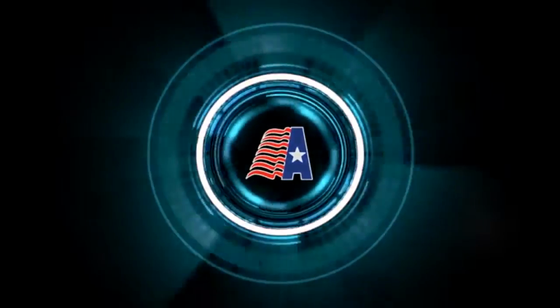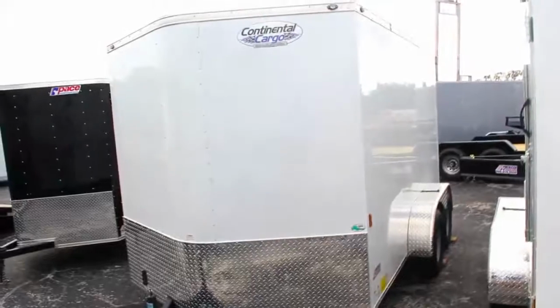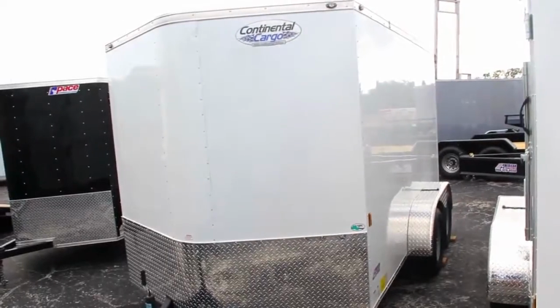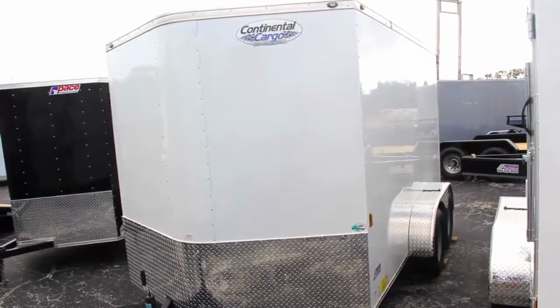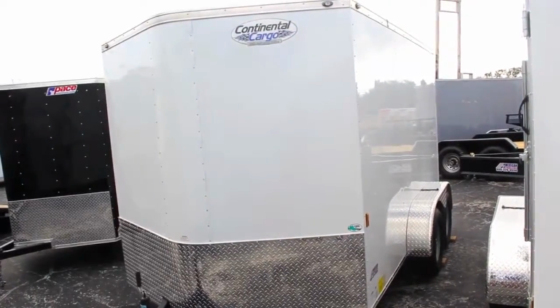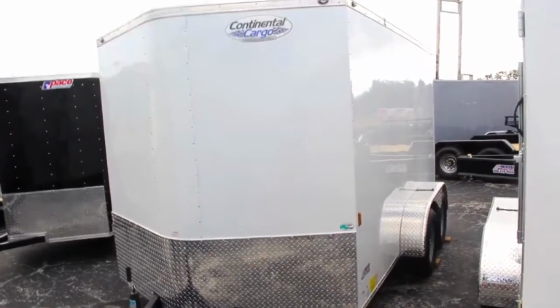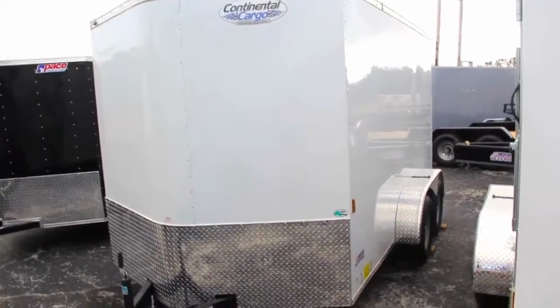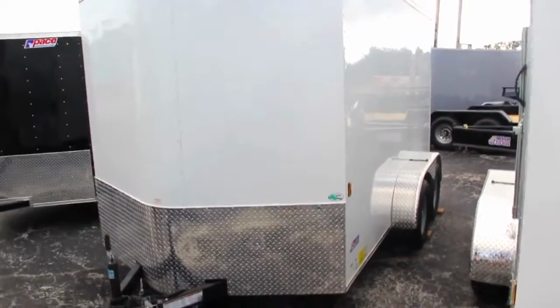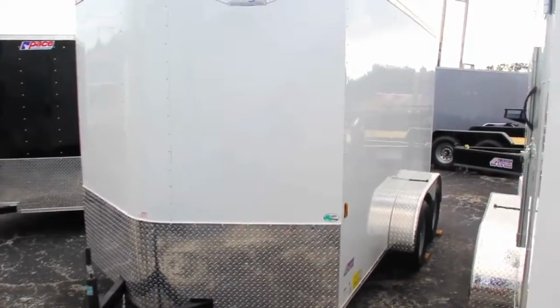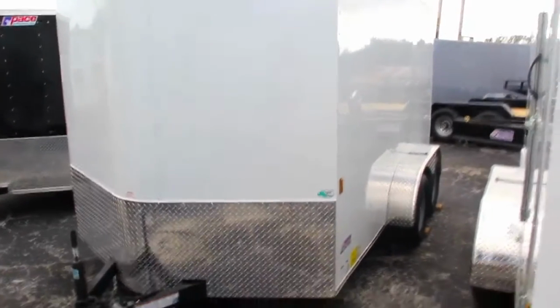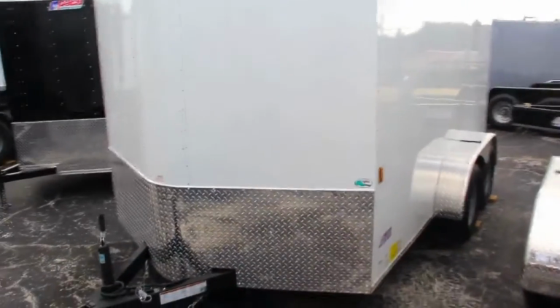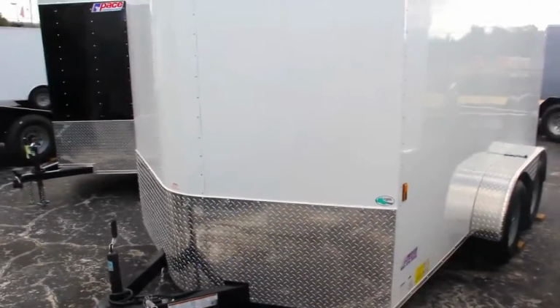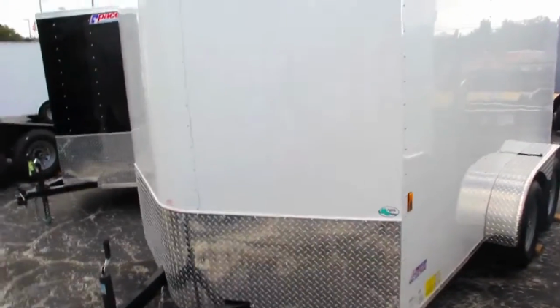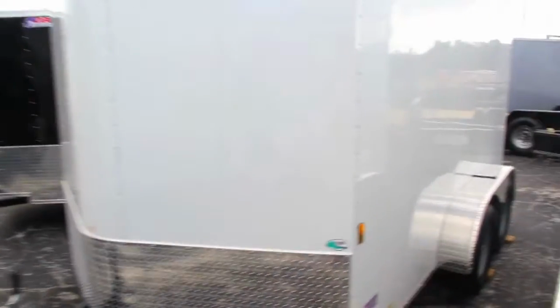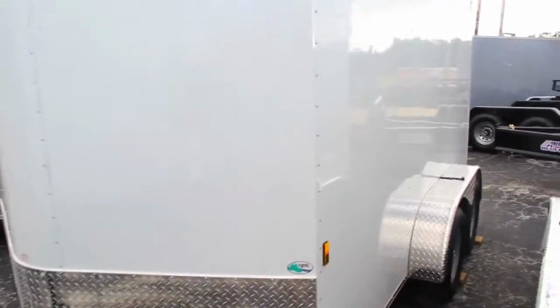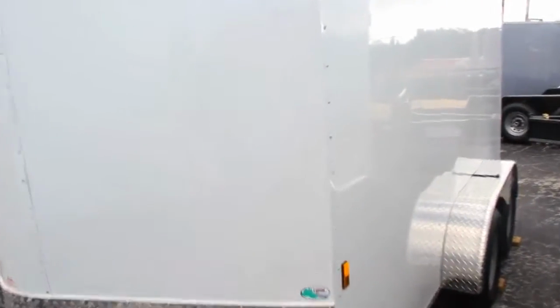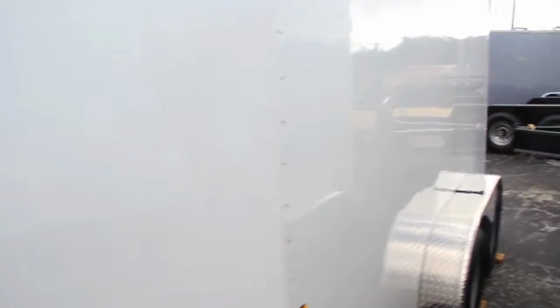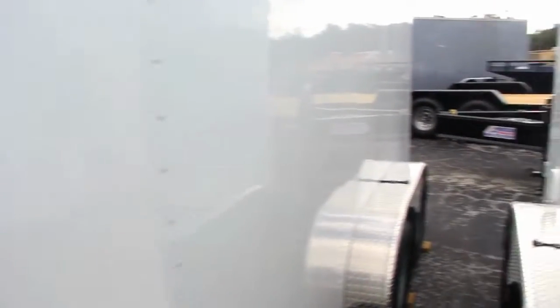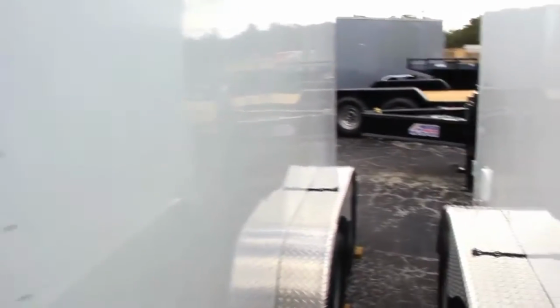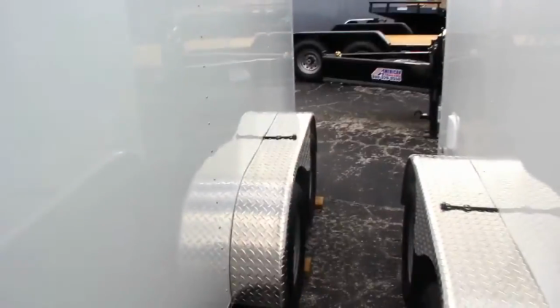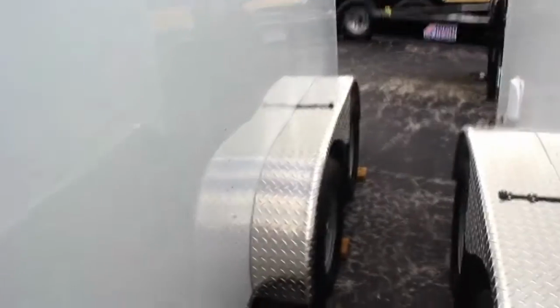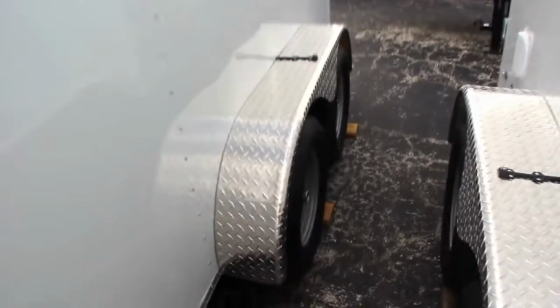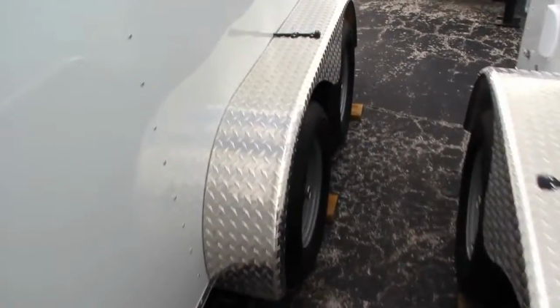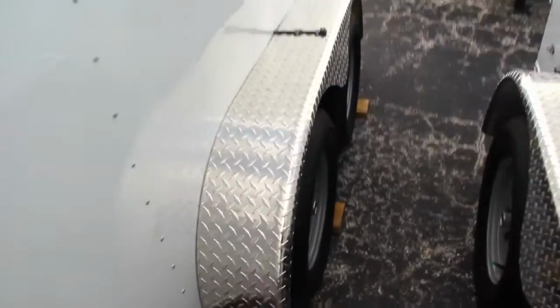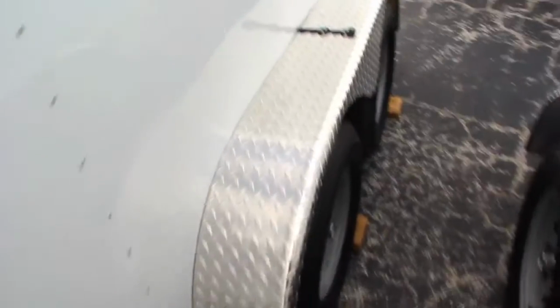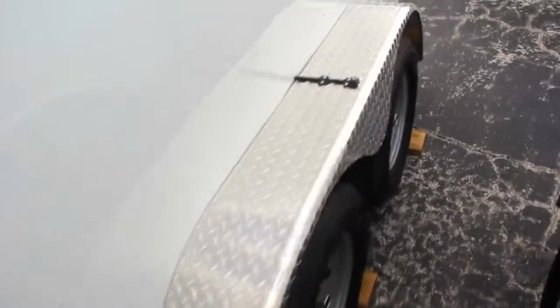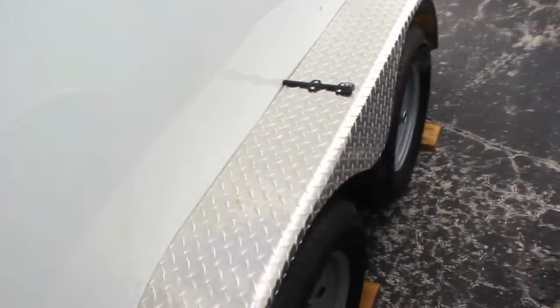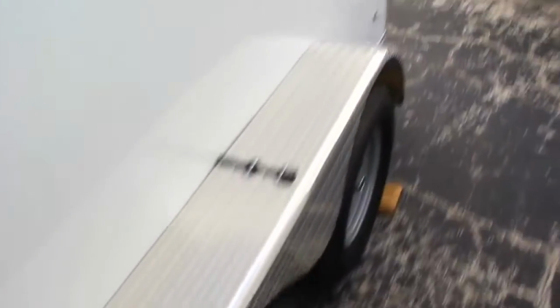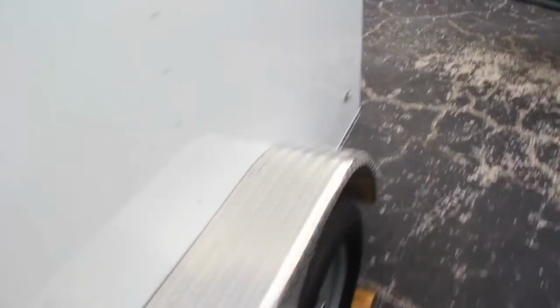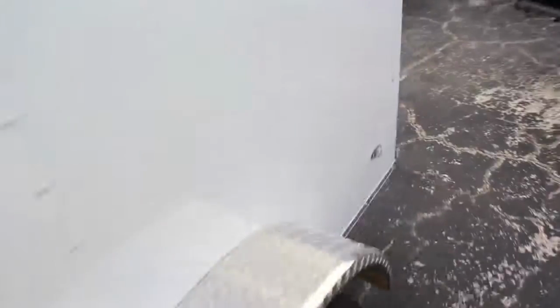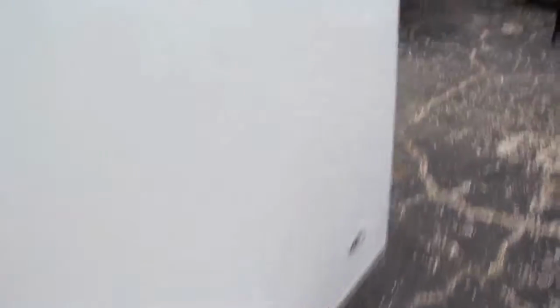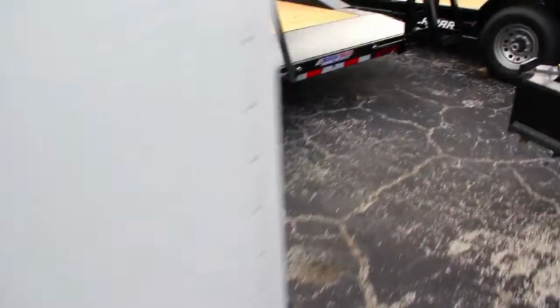This is a 7x12 Continental Cargo Enclosed Trailer, with a 24-inch stone guard, rounded v-nose, tandem axles, diamond plated aluminum fenders, and all DOT approved LED lighting.